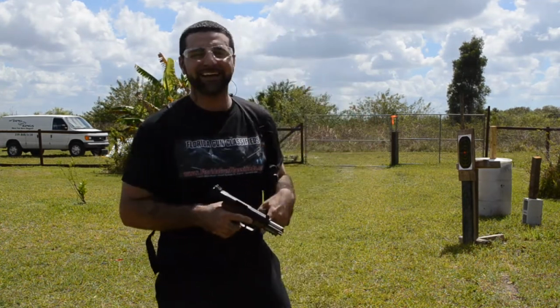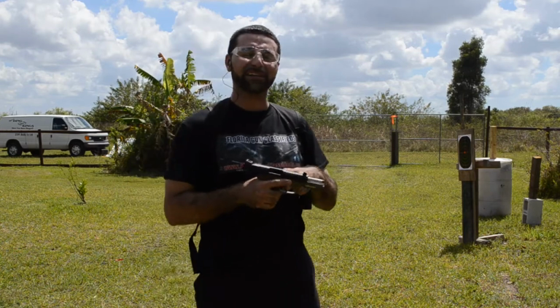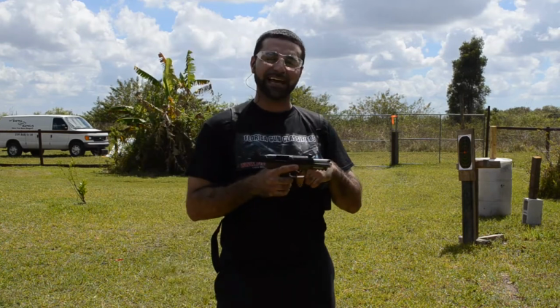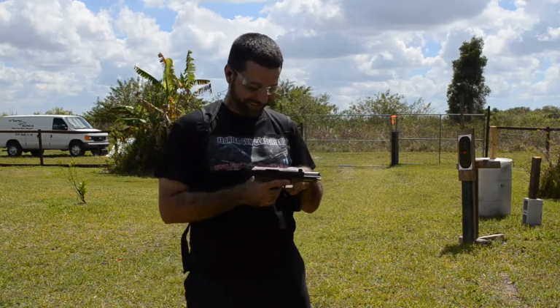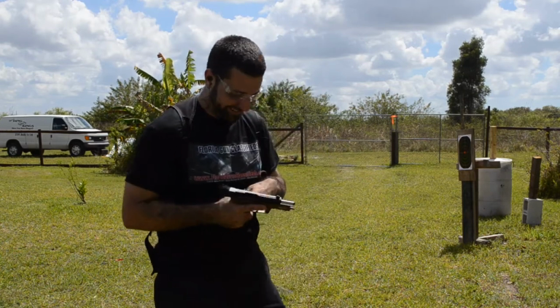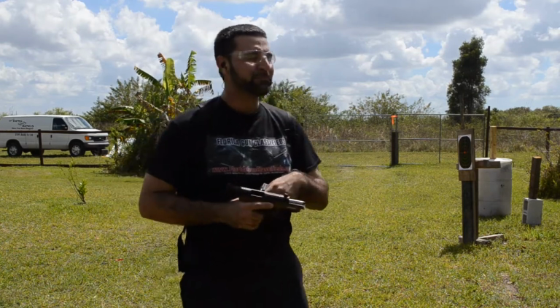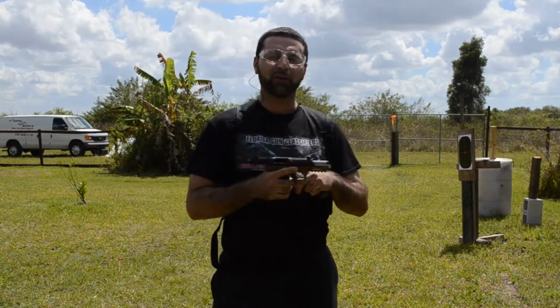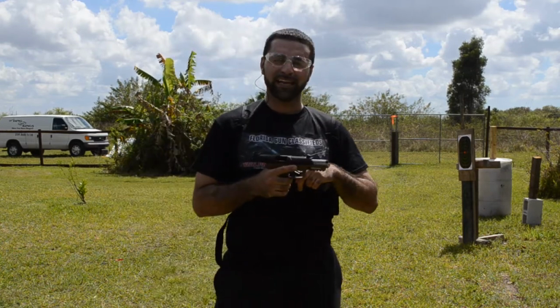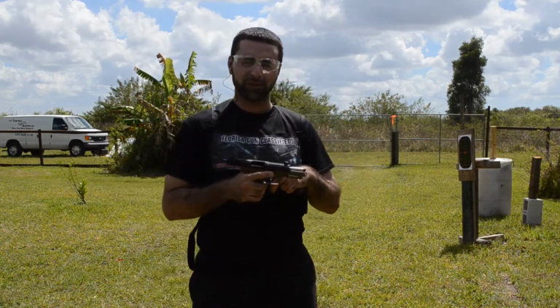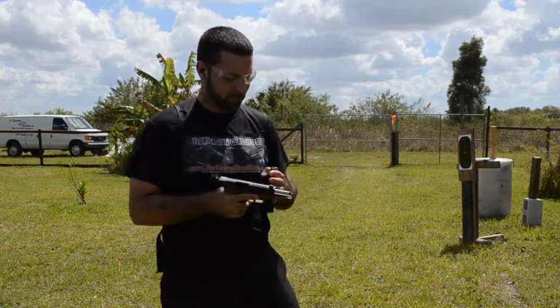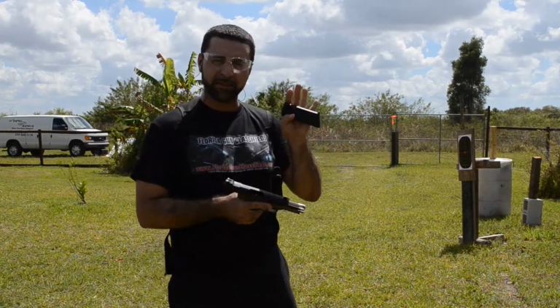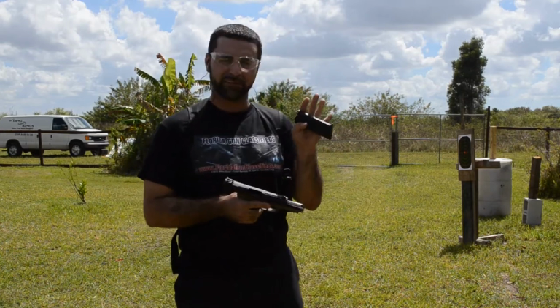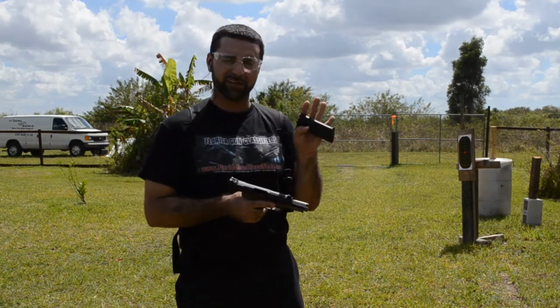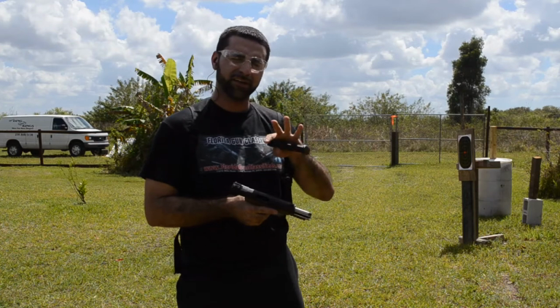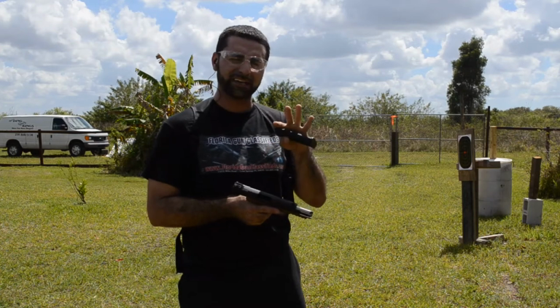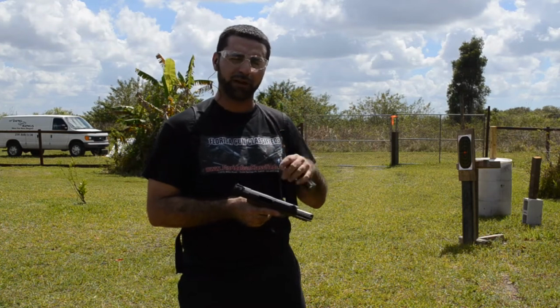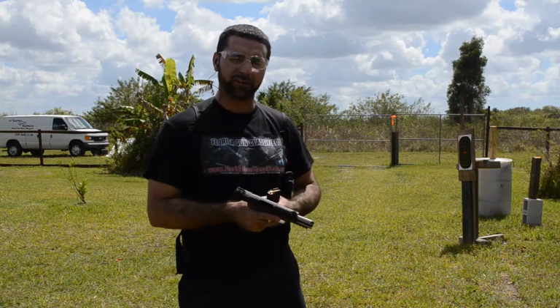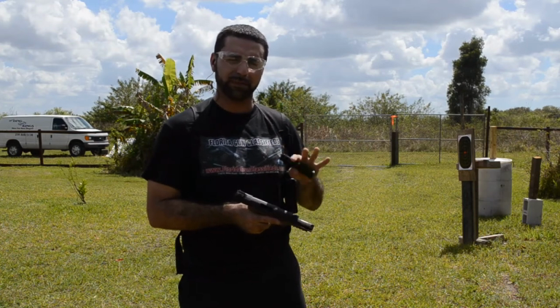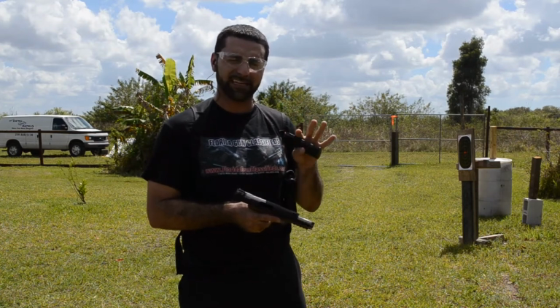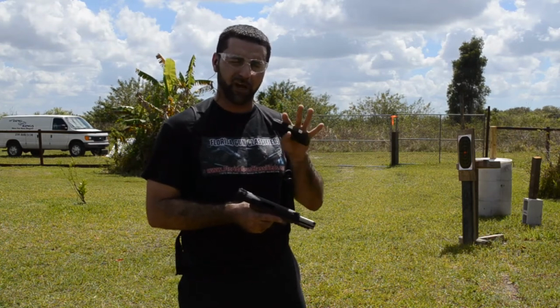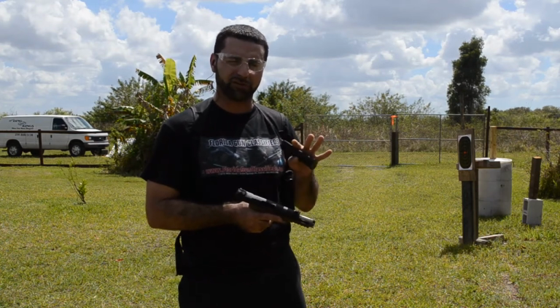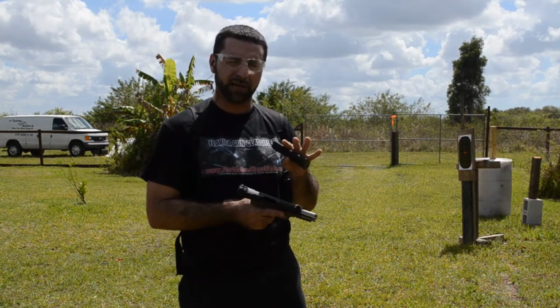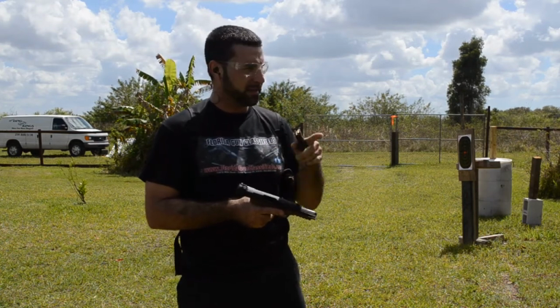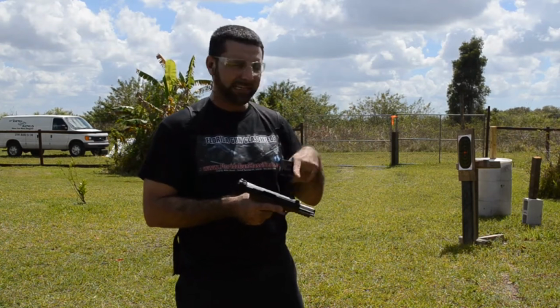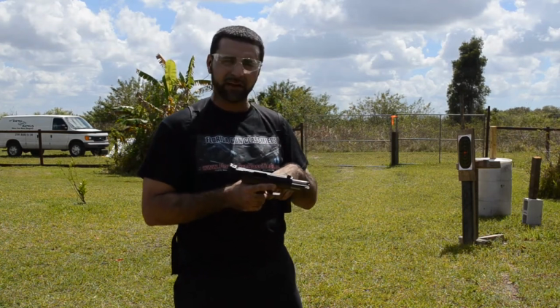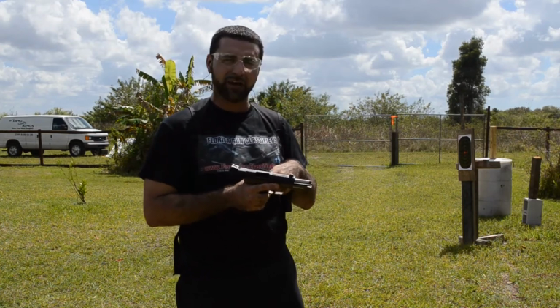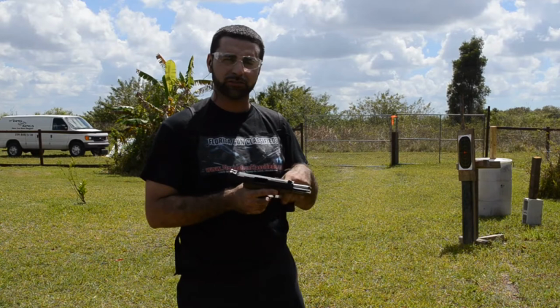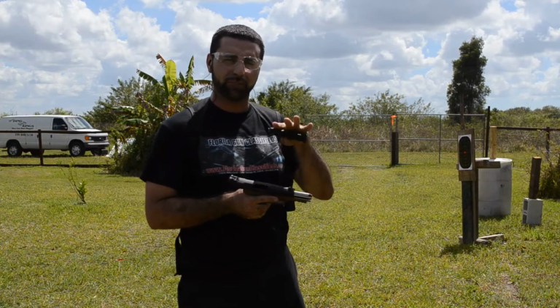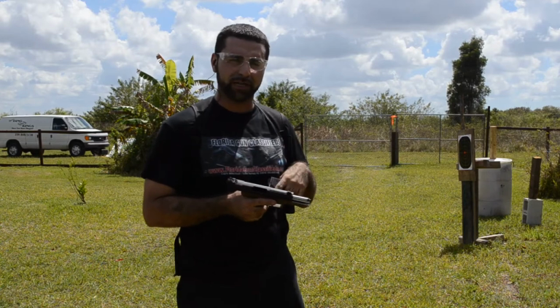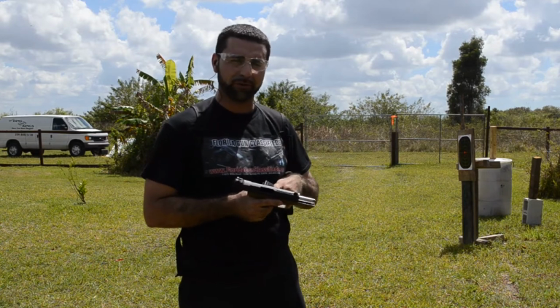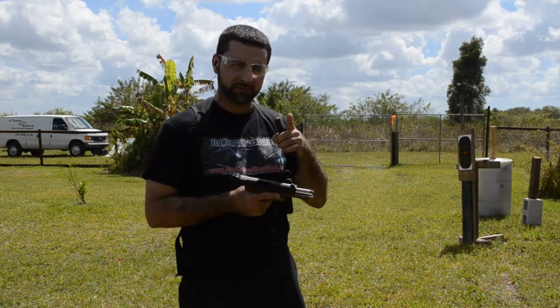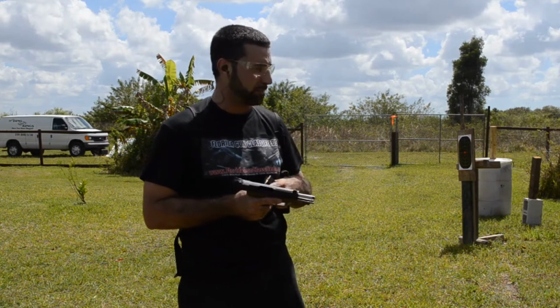Alright guys, for our last test we're going to do the same sequence of ammunition. The last four rounds are going to be the black tip armor penetrating rounds against our AR-500 level 3 body armor. Let's see what happens.